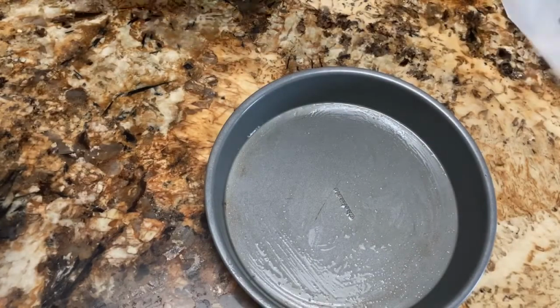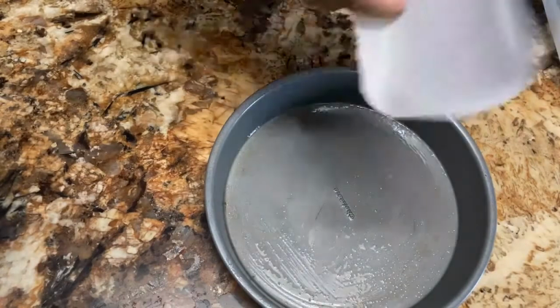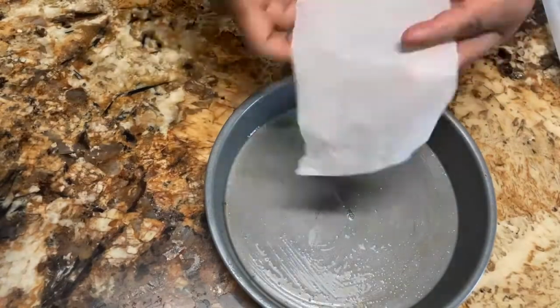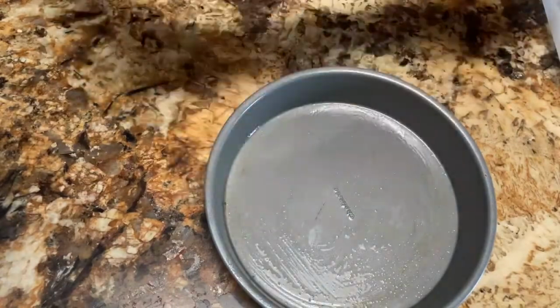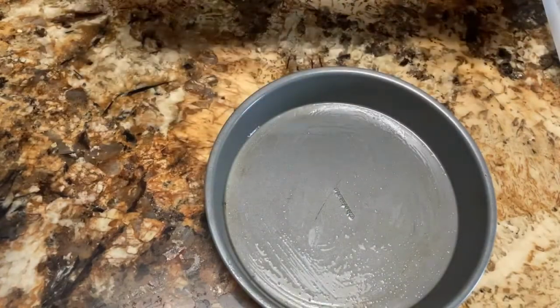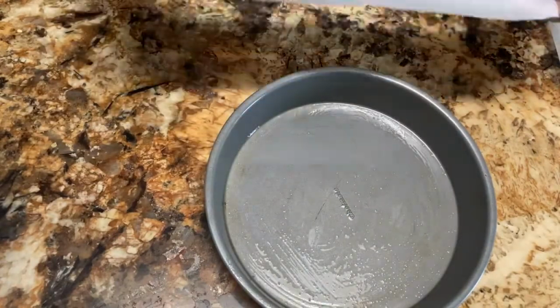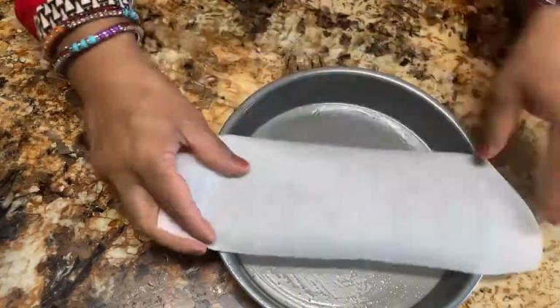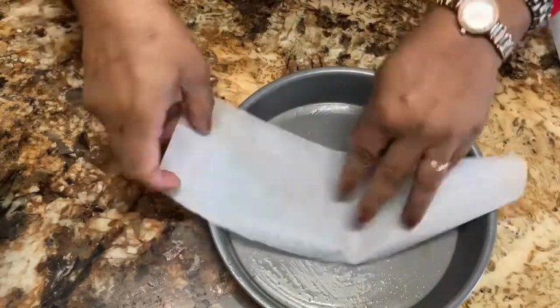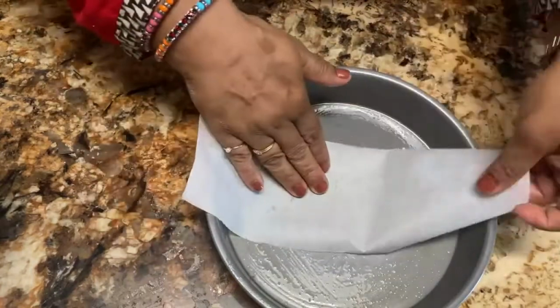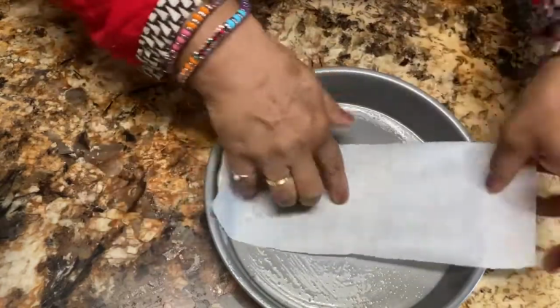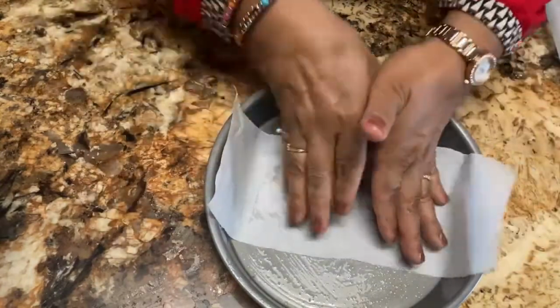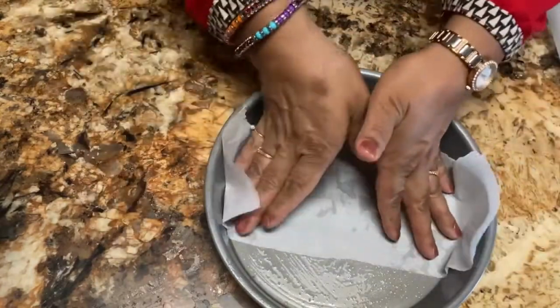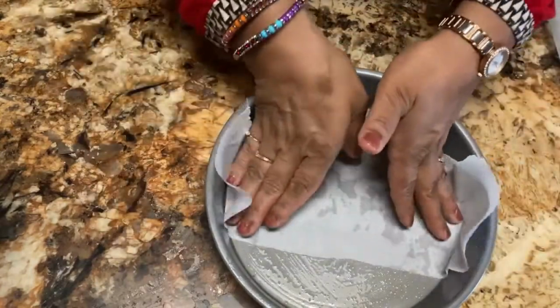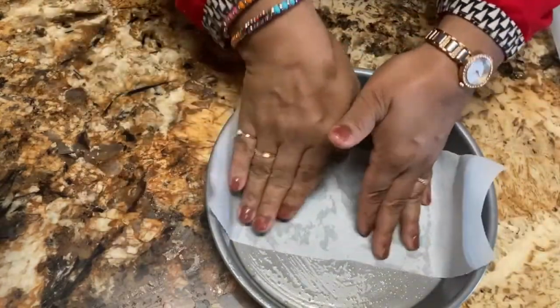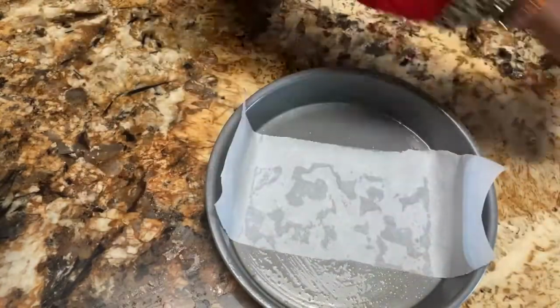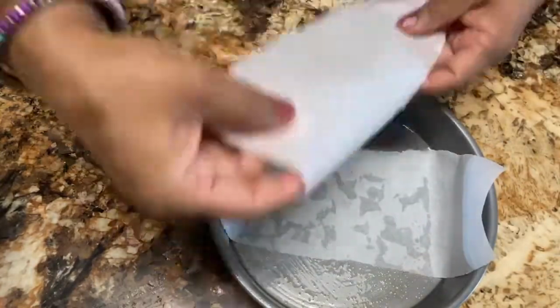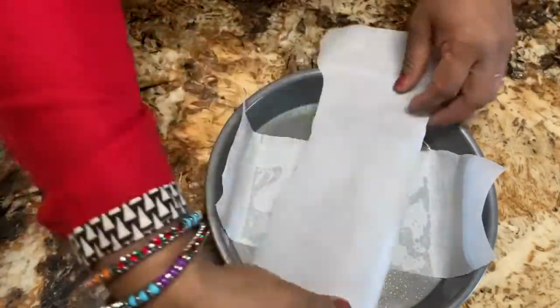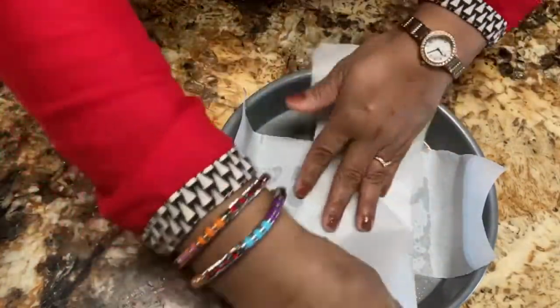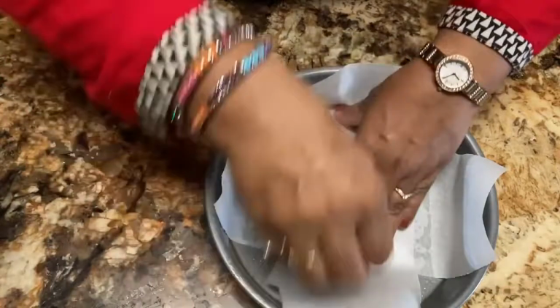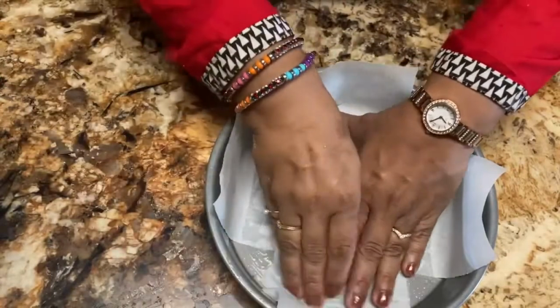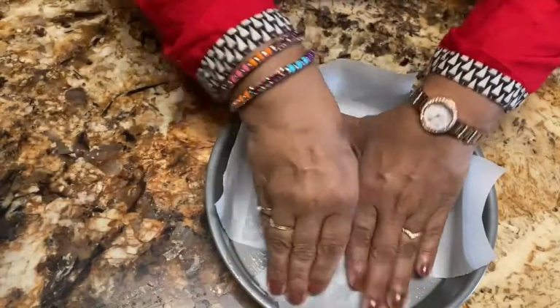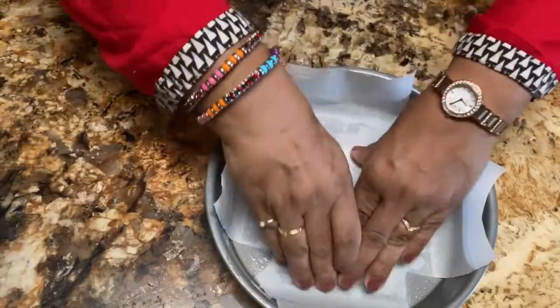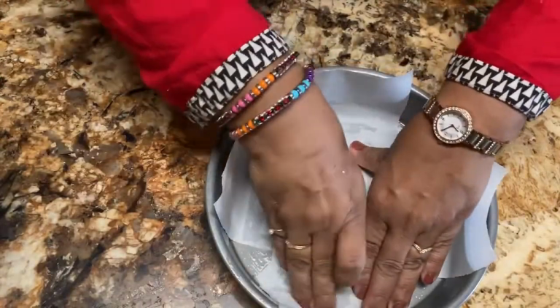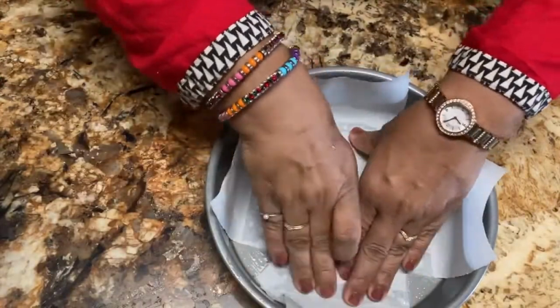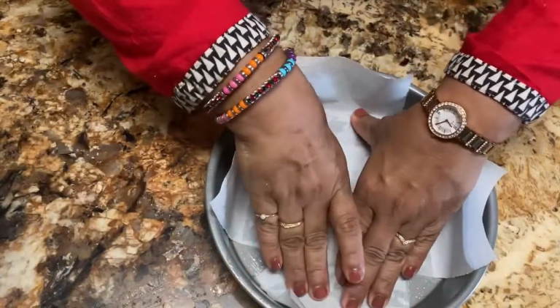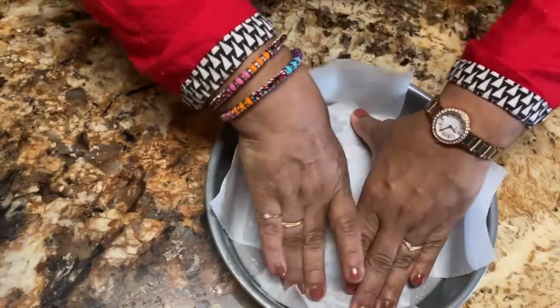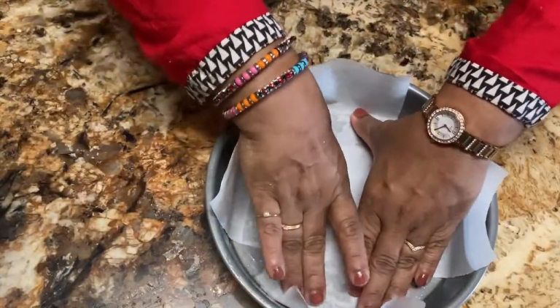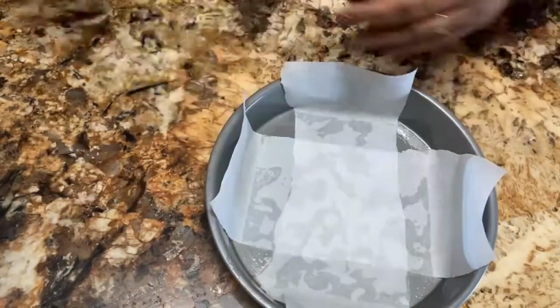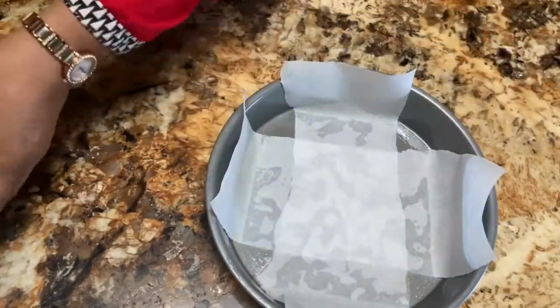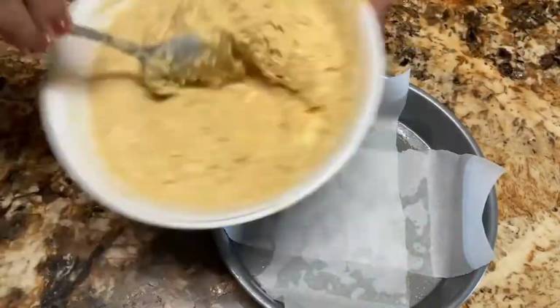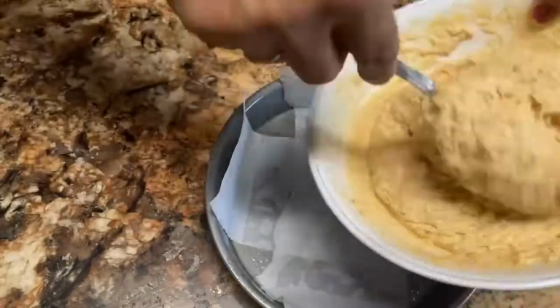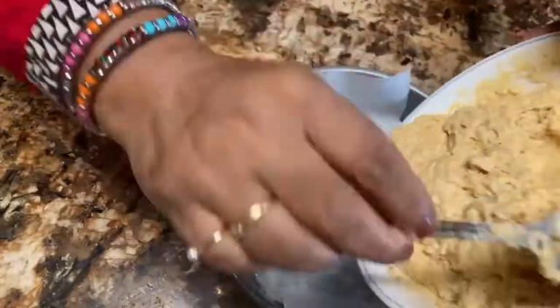I'm using a parchment paper strip so it helps the bread not to get stuck with the pan and it comes out easily. As you can see the way I am putting the parchment paper — then pour the batter.